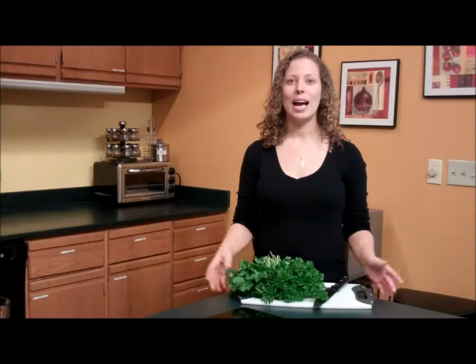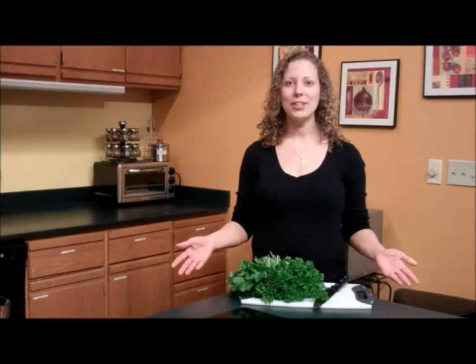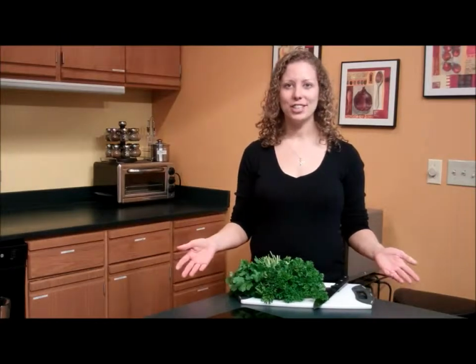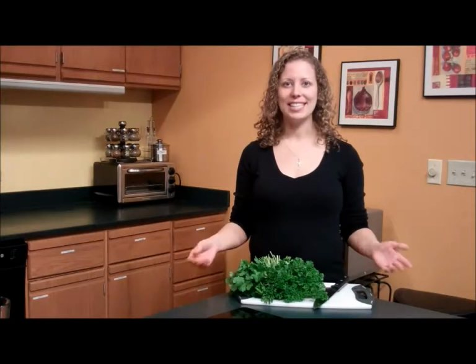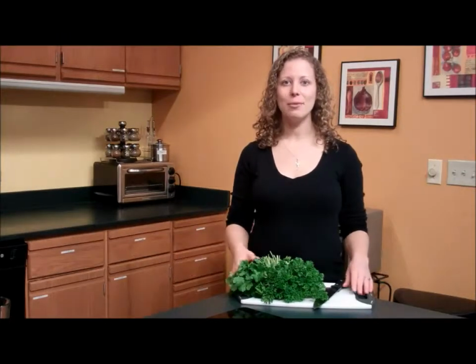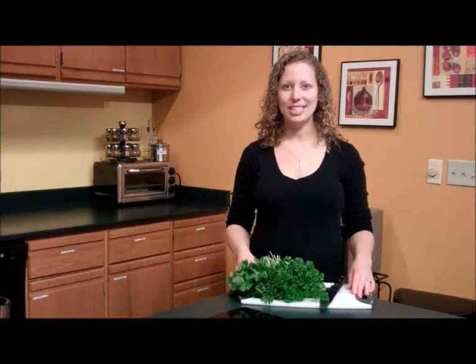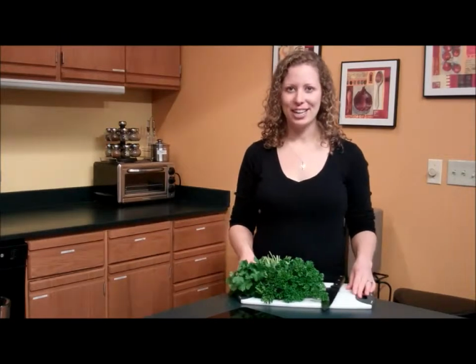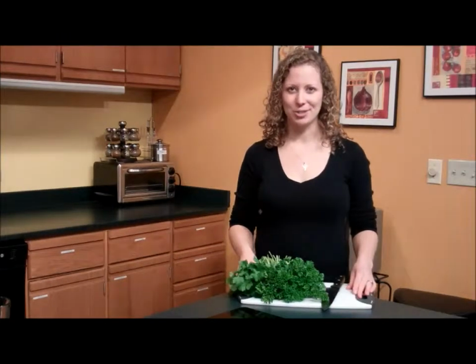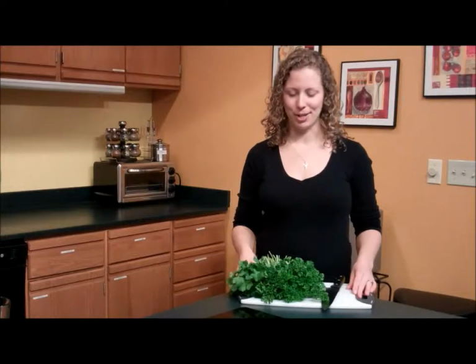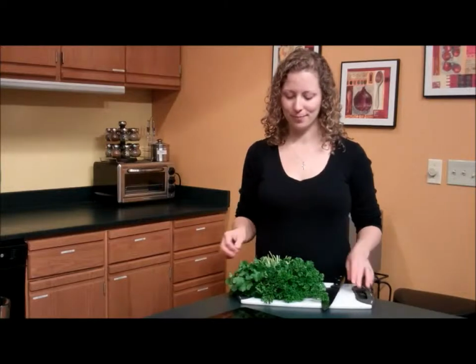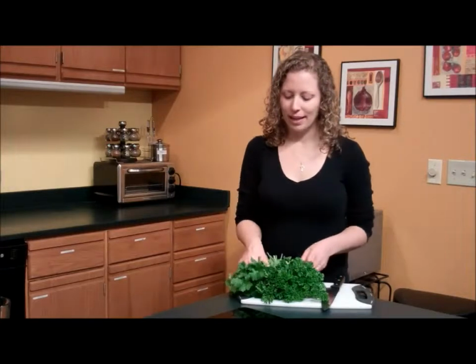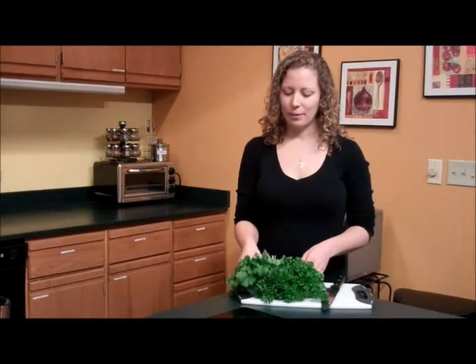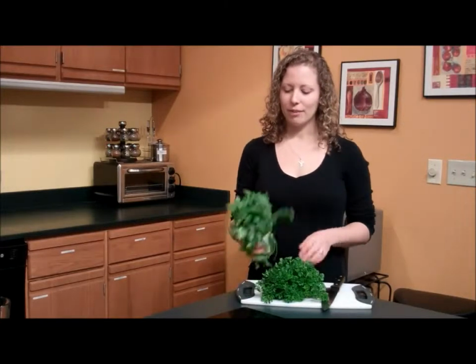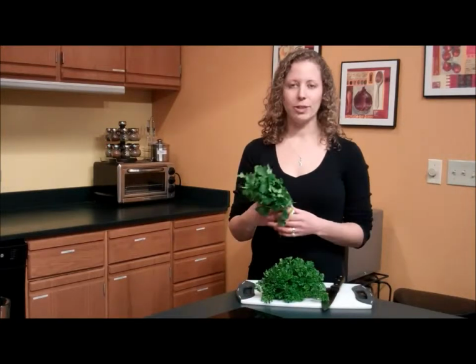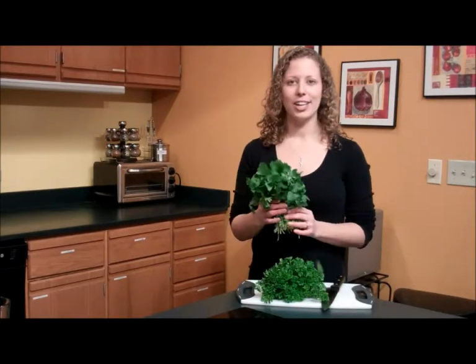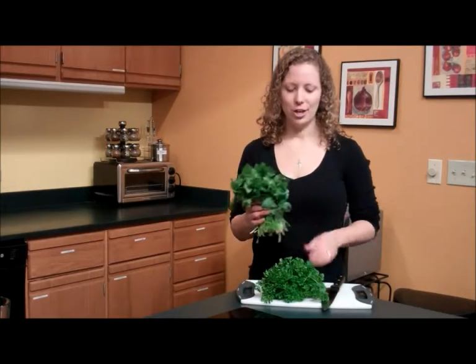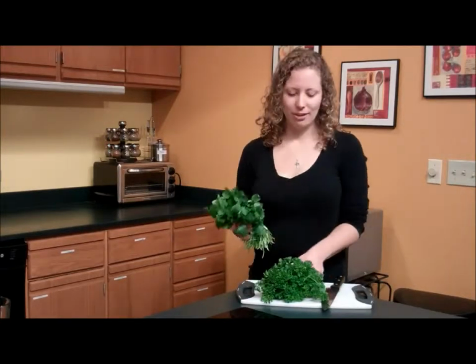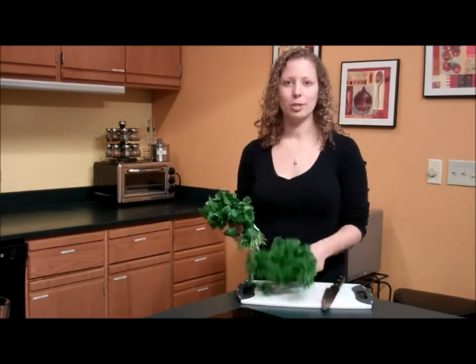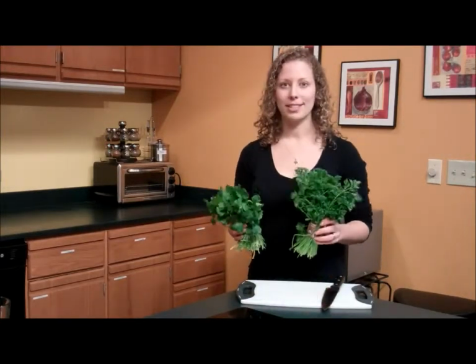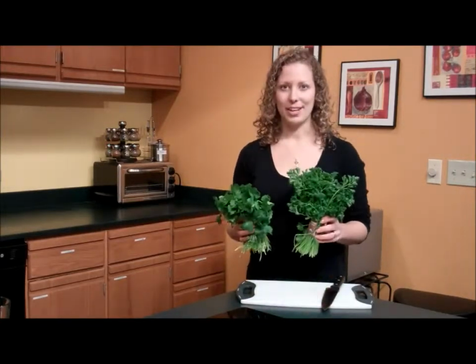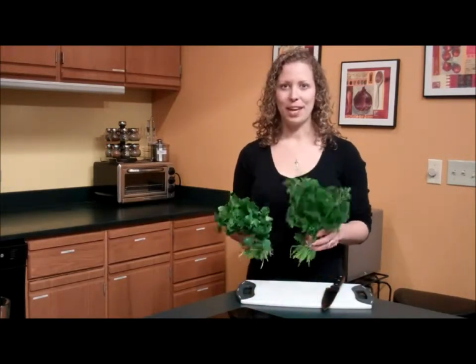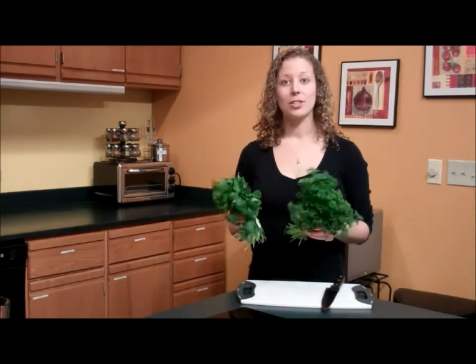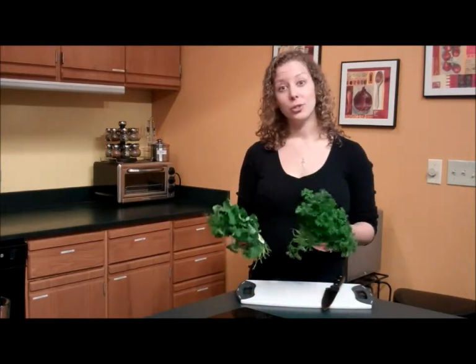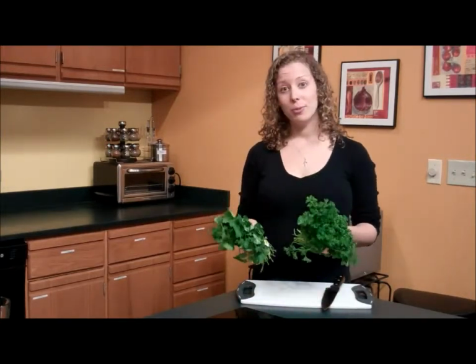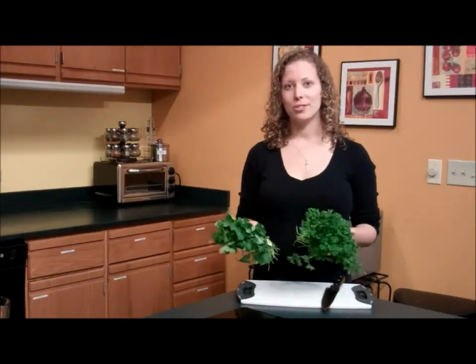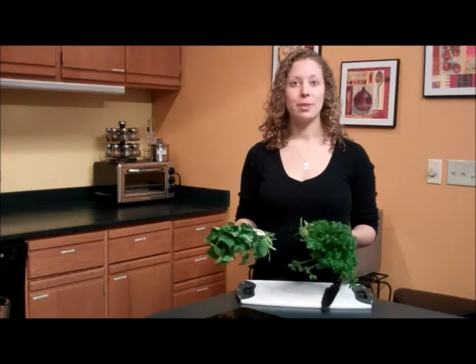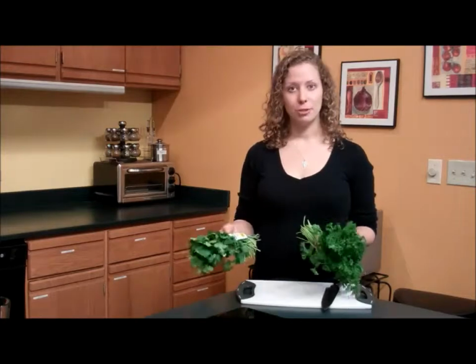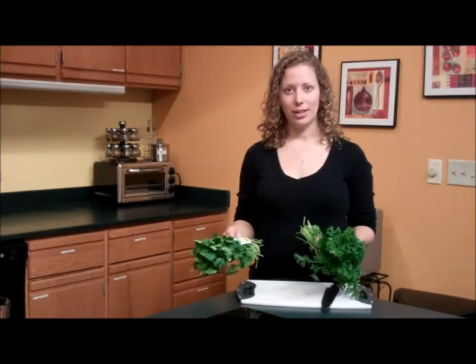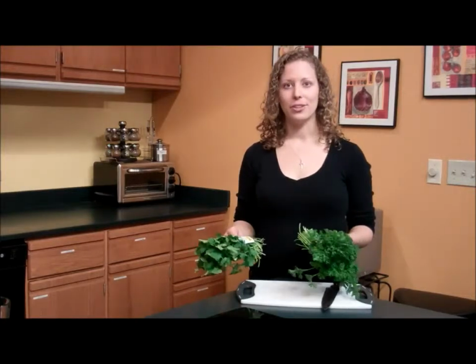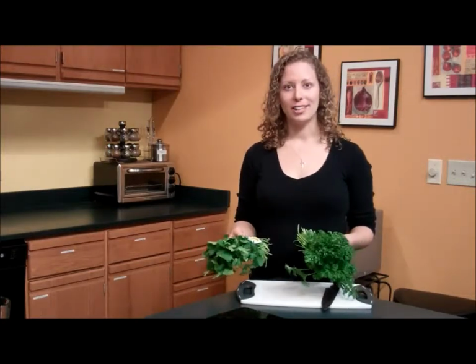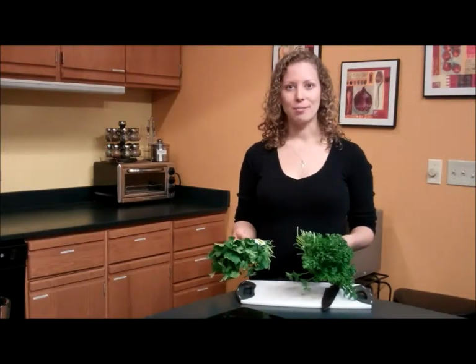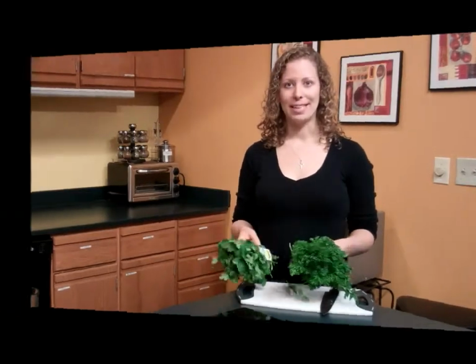I'm here in the kitchen and today I'm going to teach you how to store some herbs. We have fresh cilantro and fresh parsley here, and there are two different ways to store them in the refrigerator if you're not going to use them immediately.